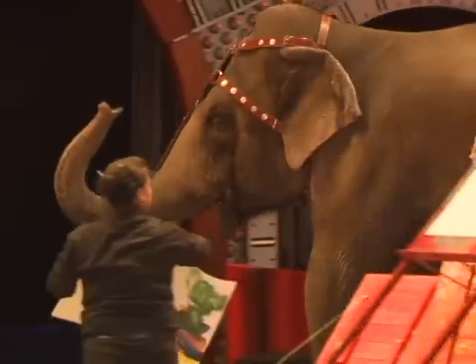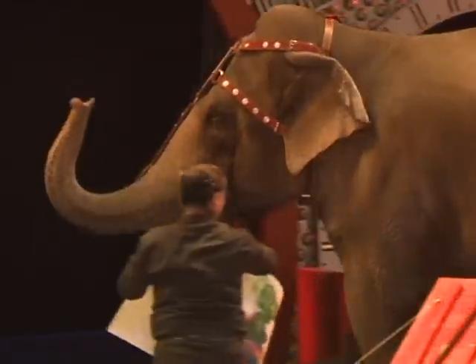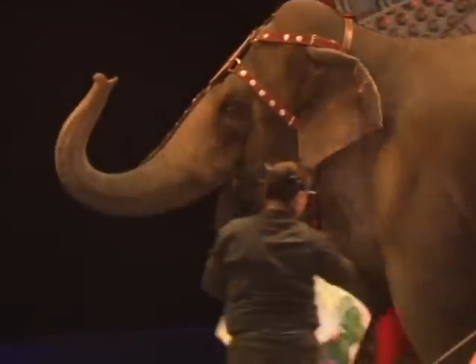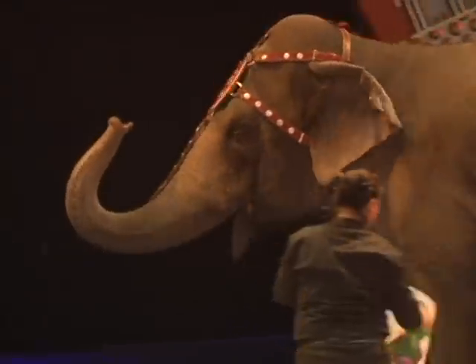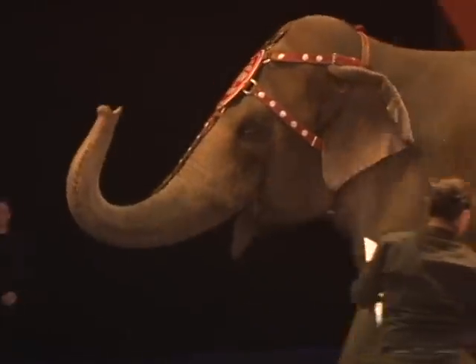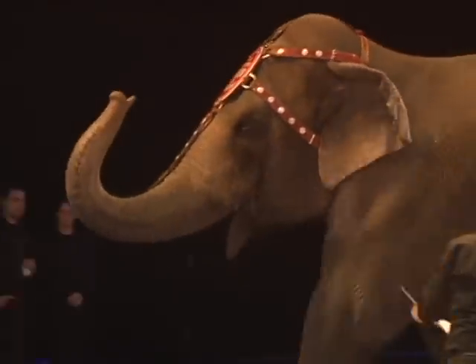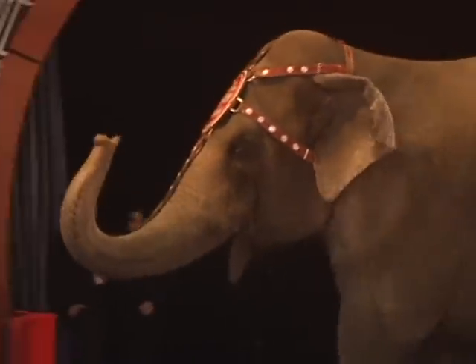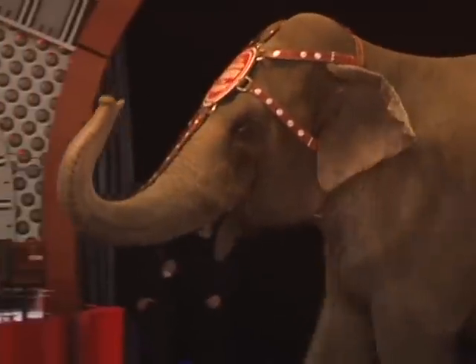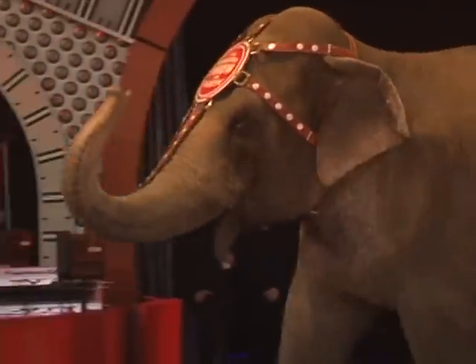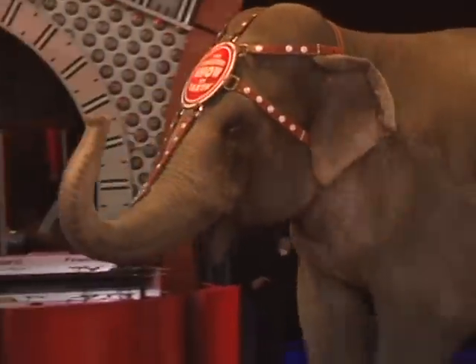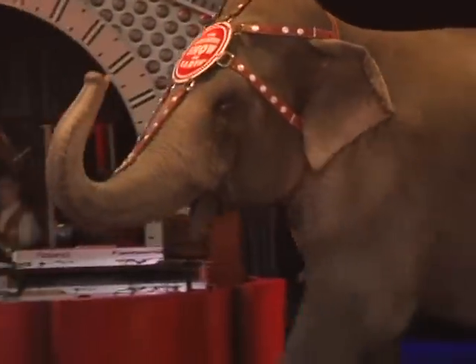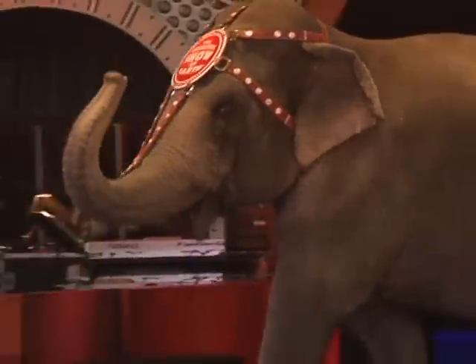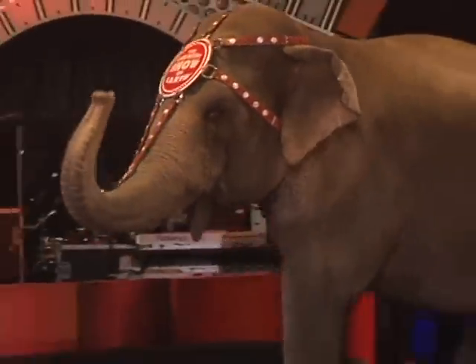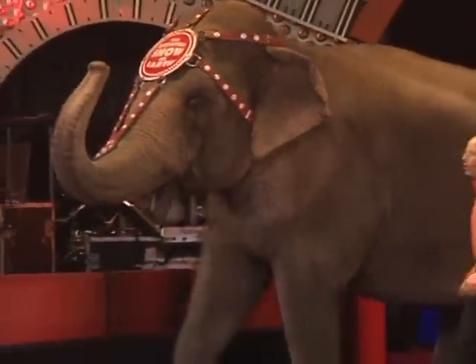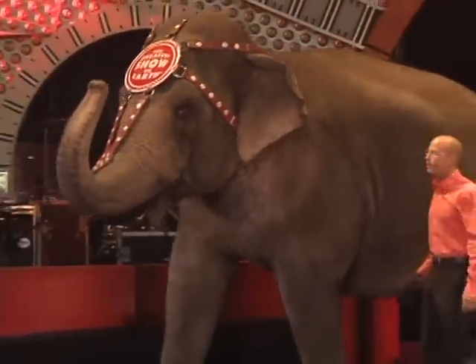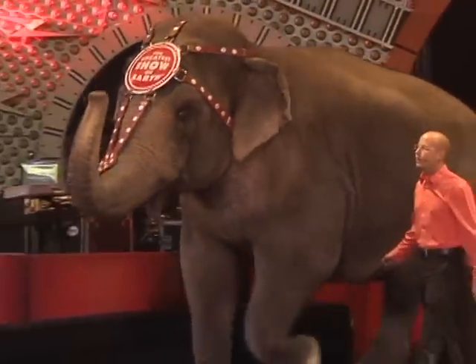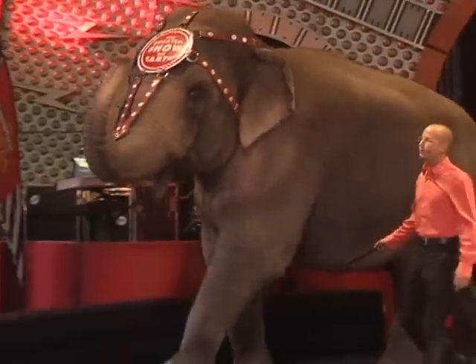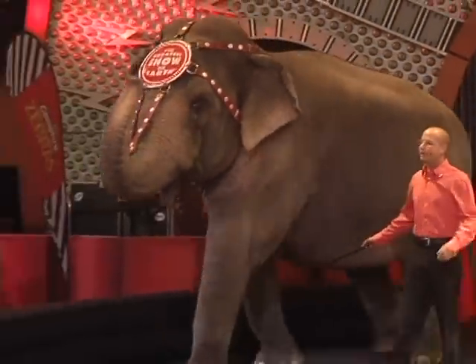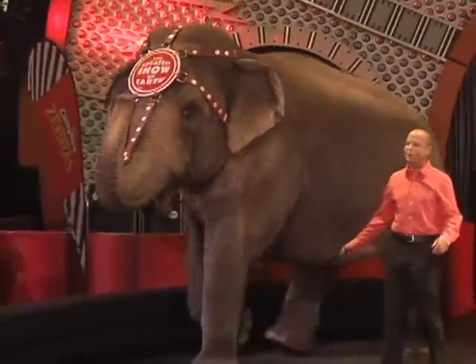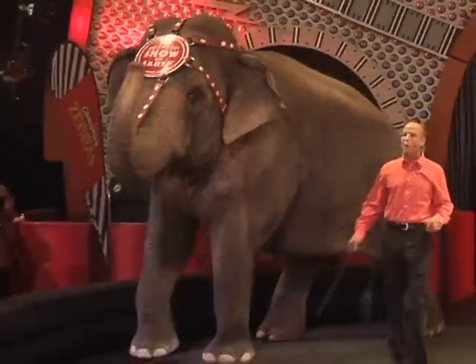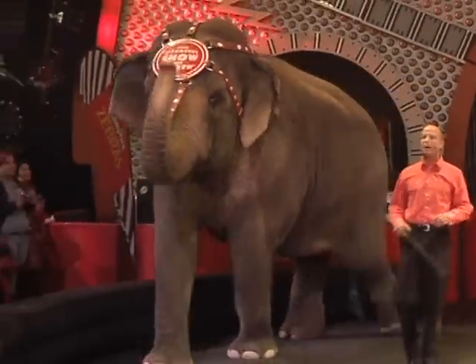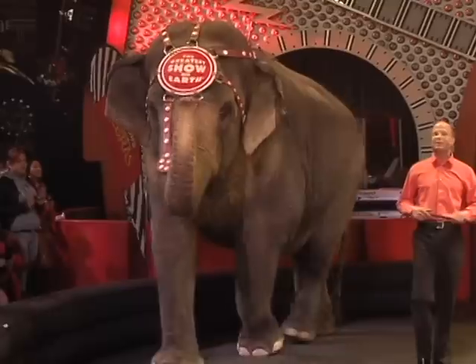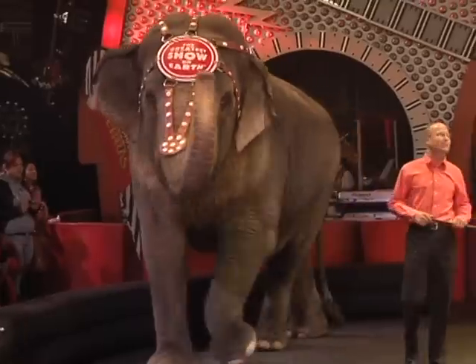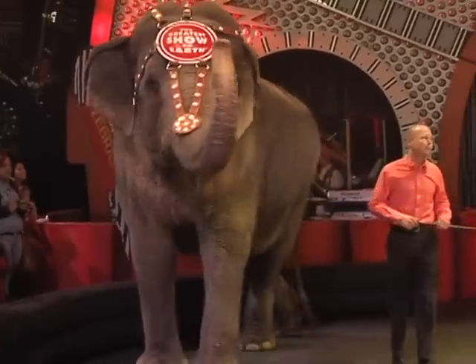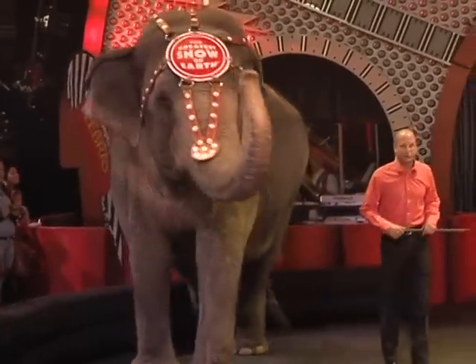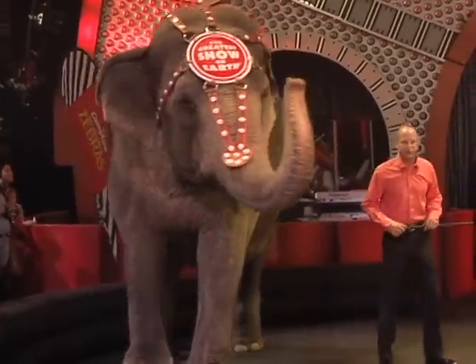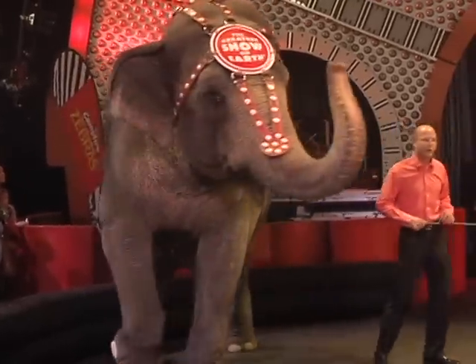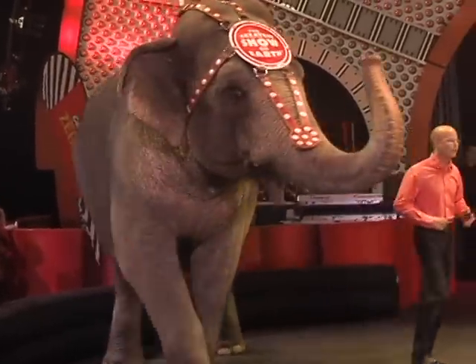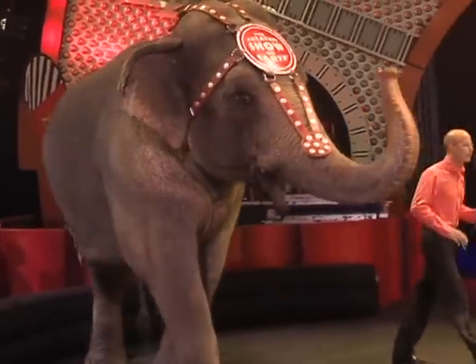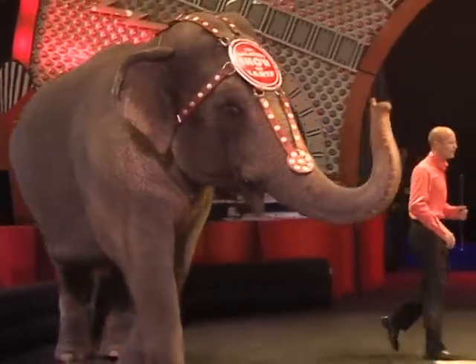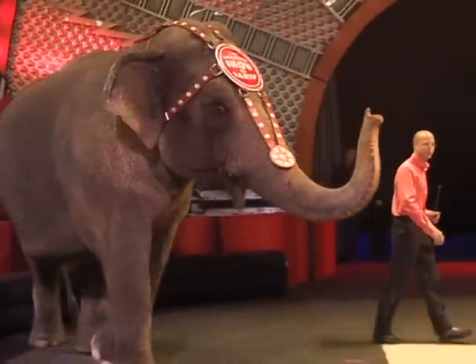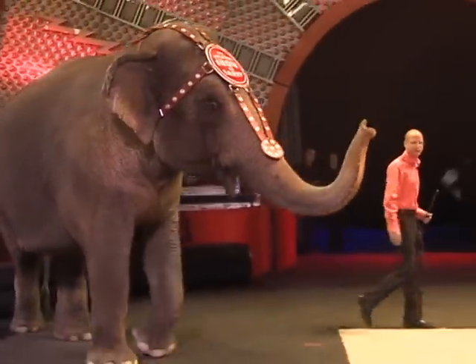Elephants have 50,000 muscles and tendons in their trunks. She can pick up a raw egg without even breaking it, or possibly even rip a tree right out of the ground from its roots.